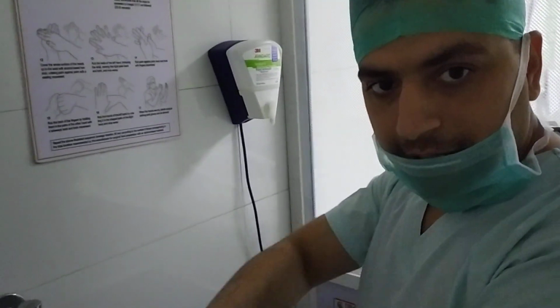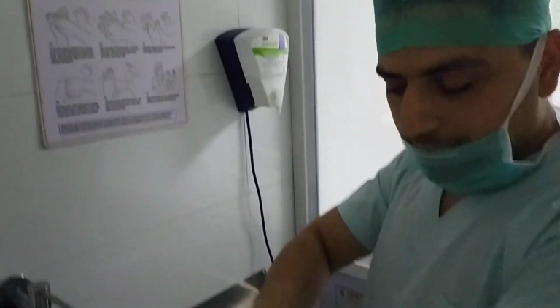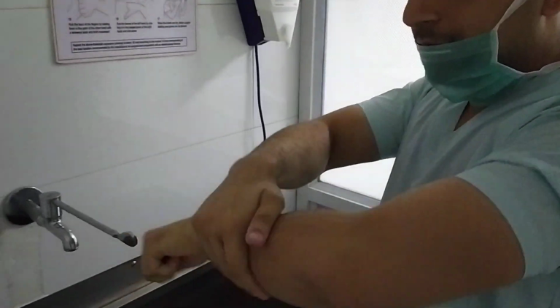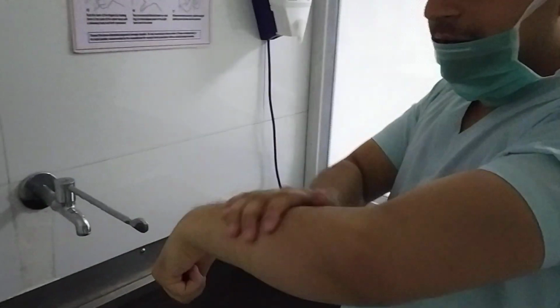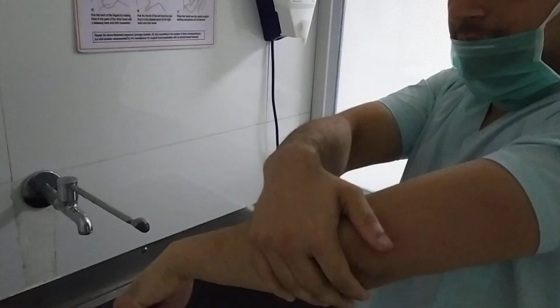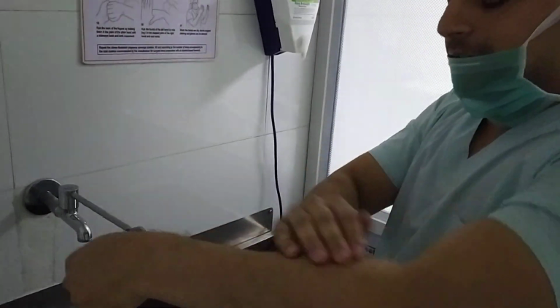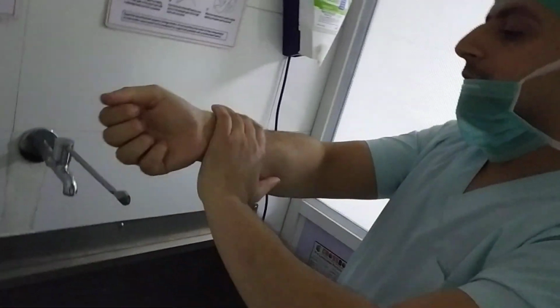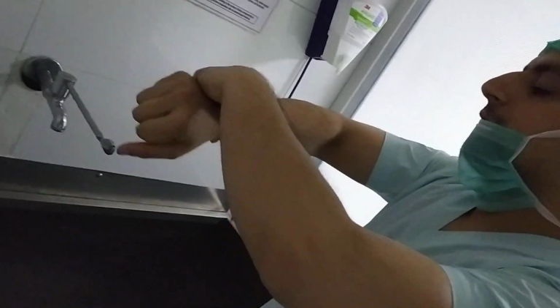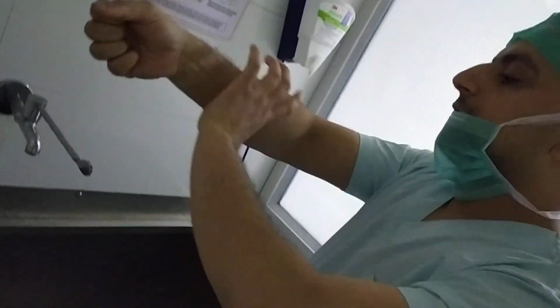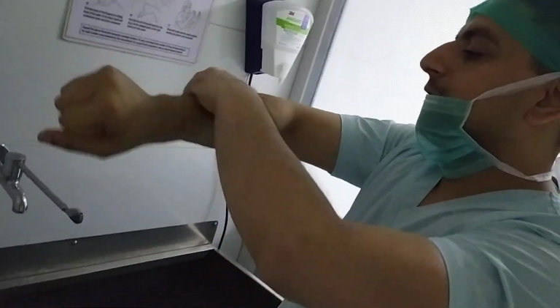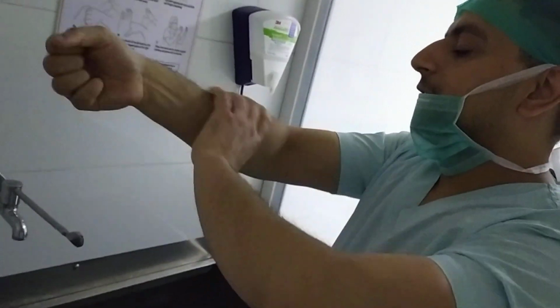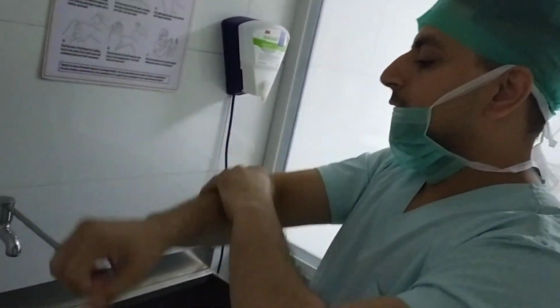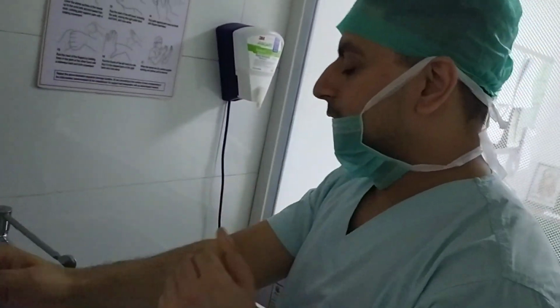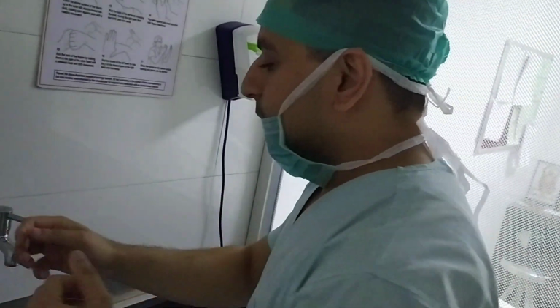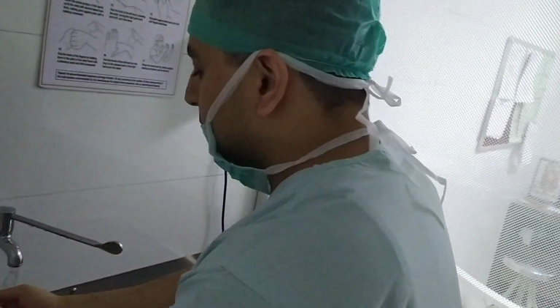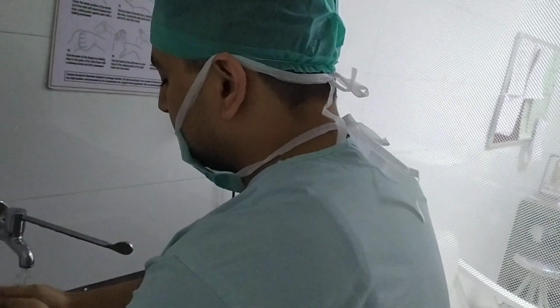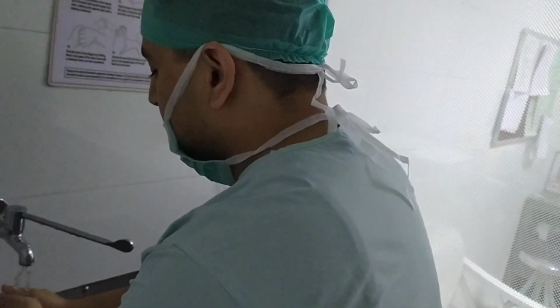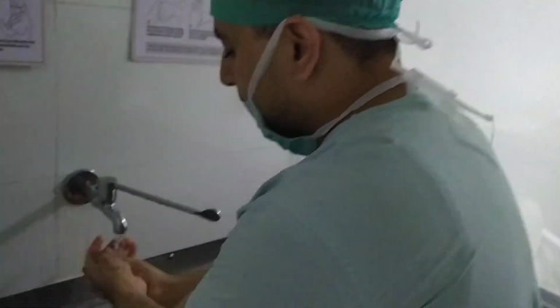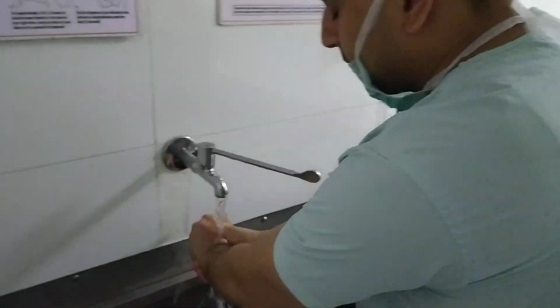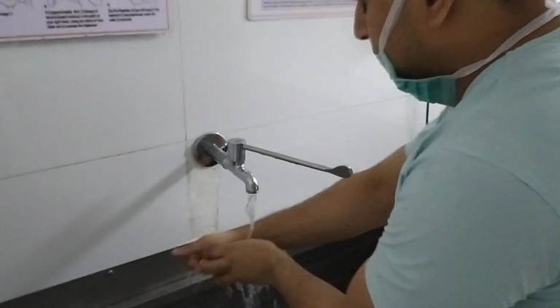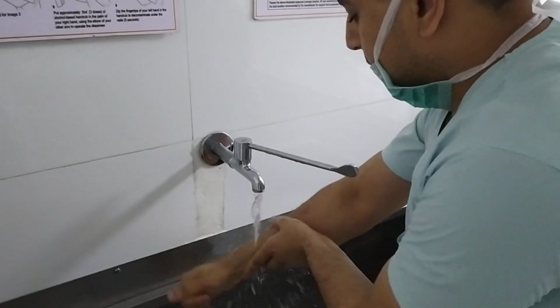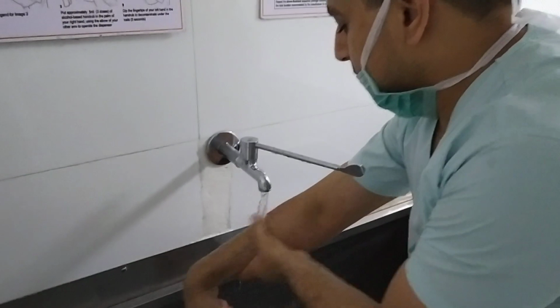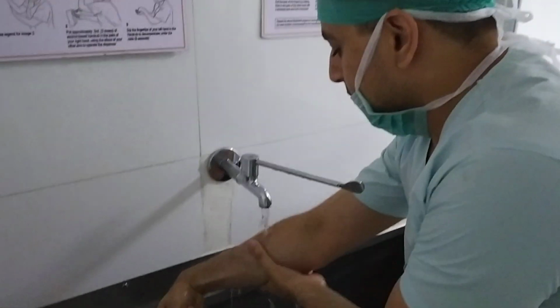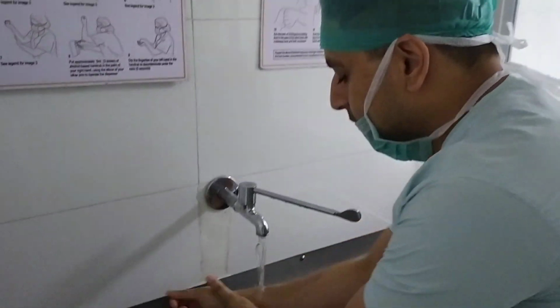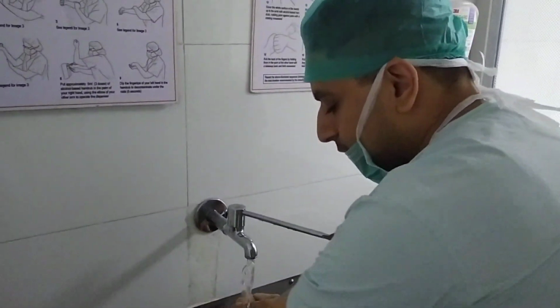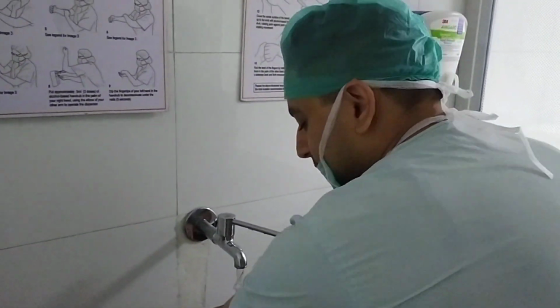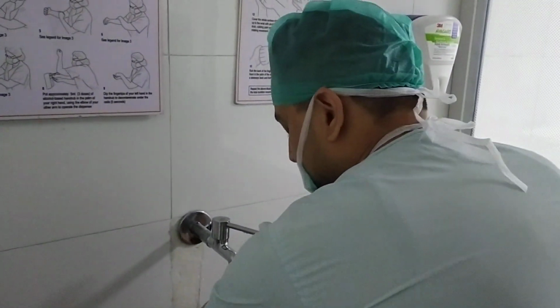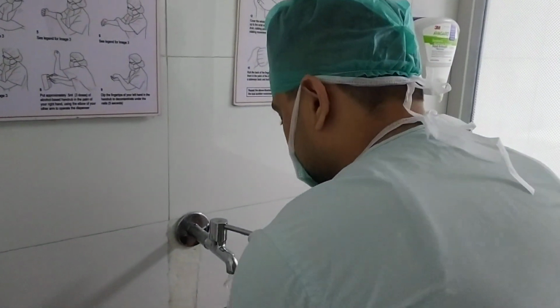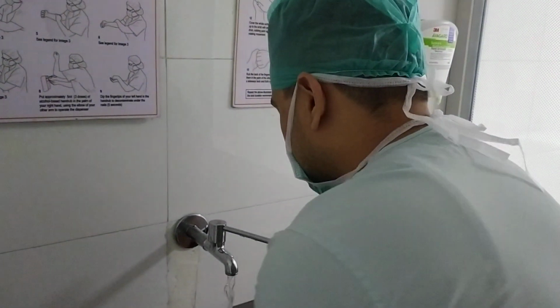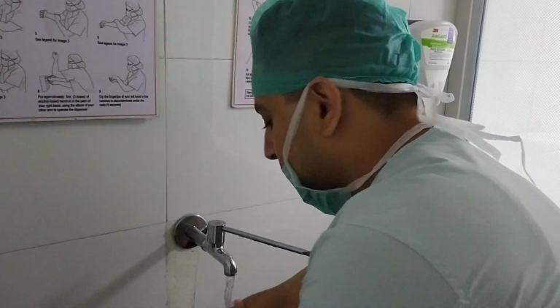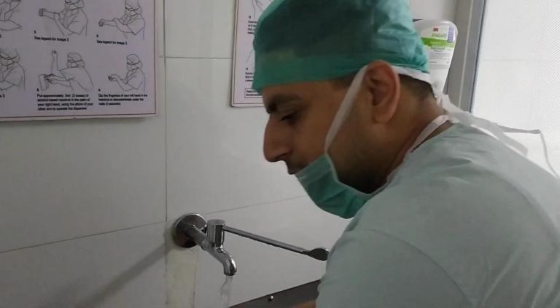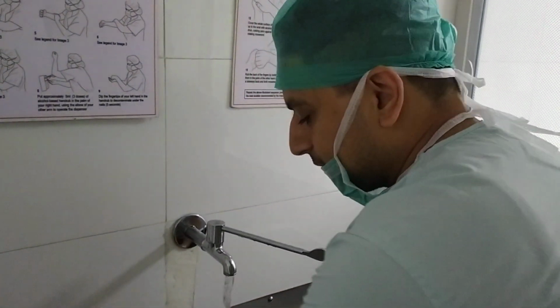And then this is the sixth, seventh, eighth, ninth step. So this is the handwashing steps of the surgical handwashing. I will show here.